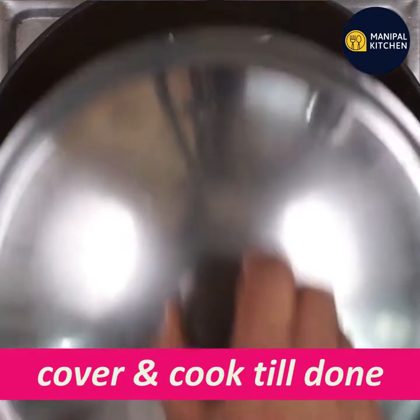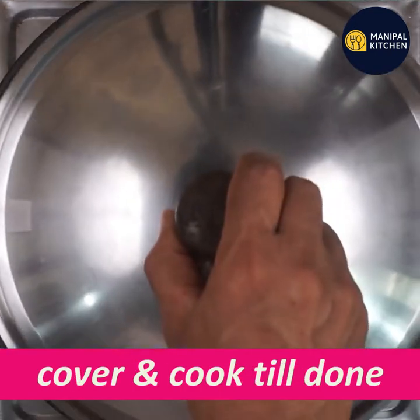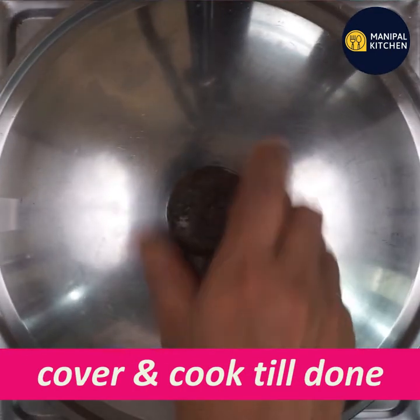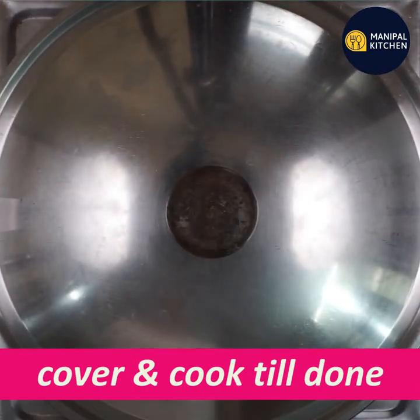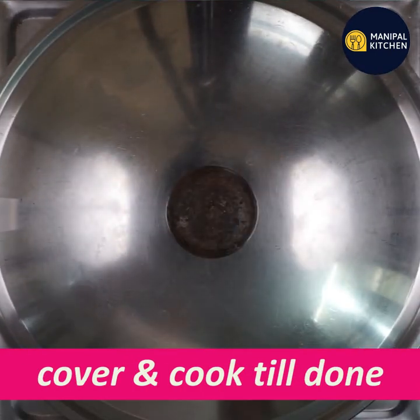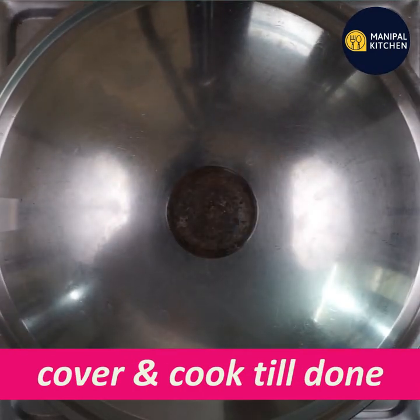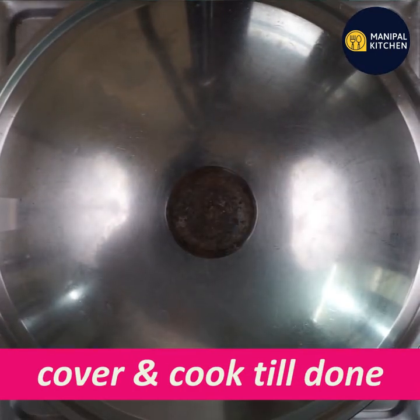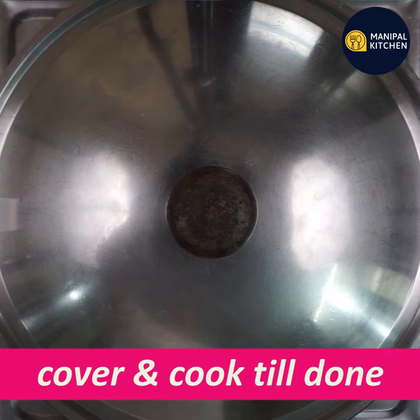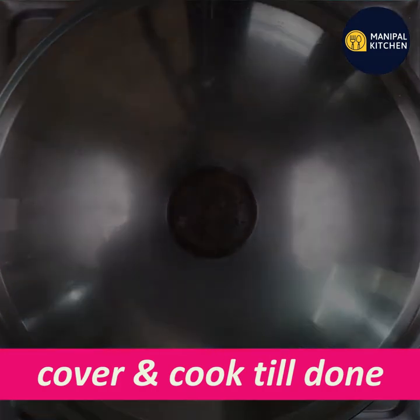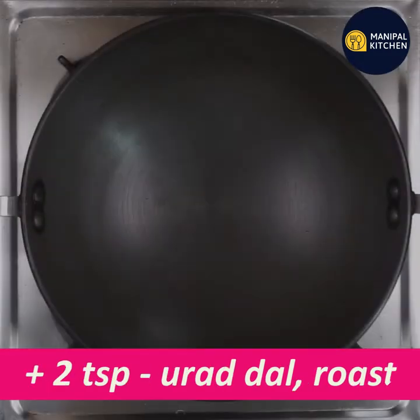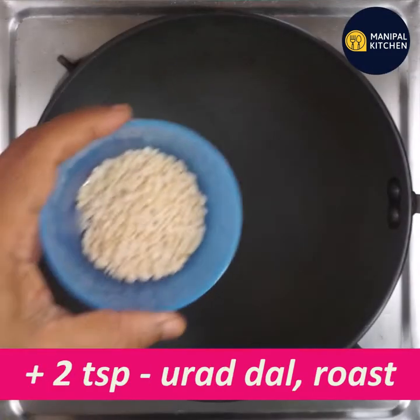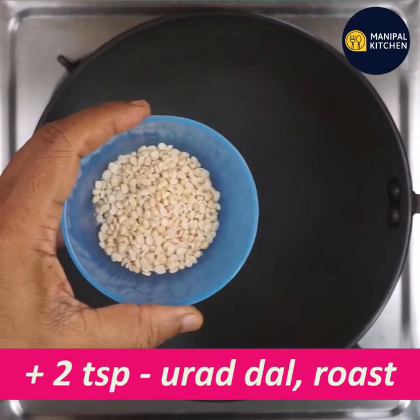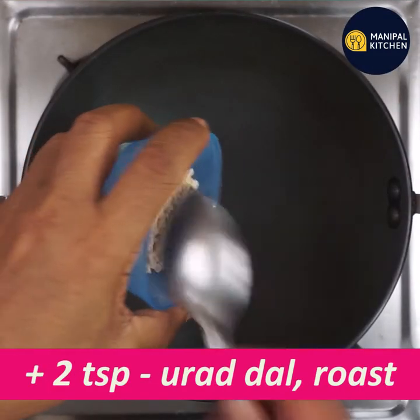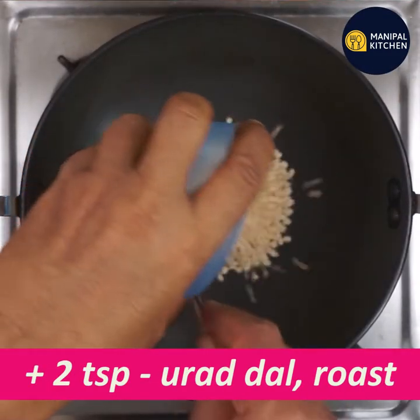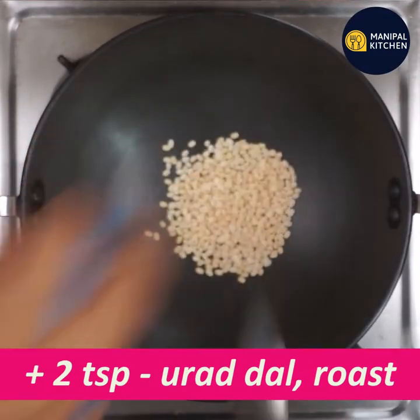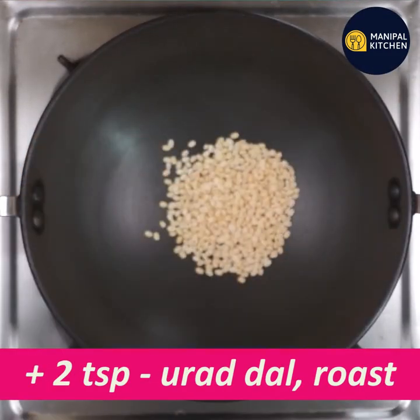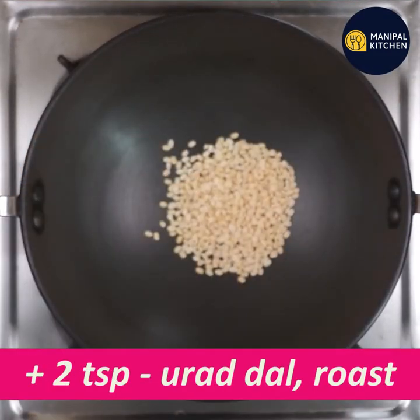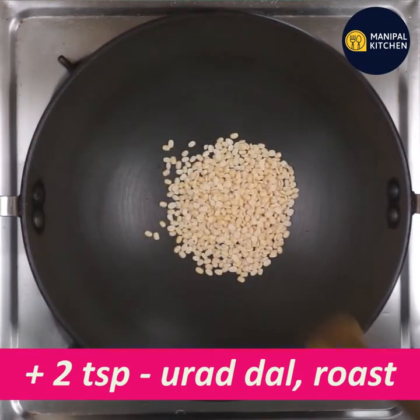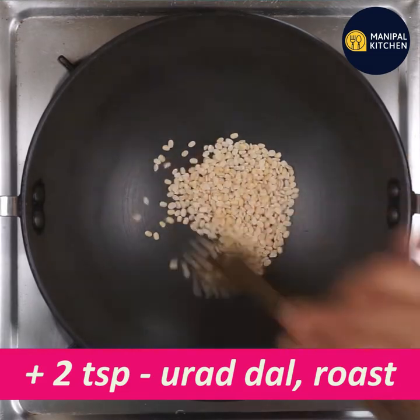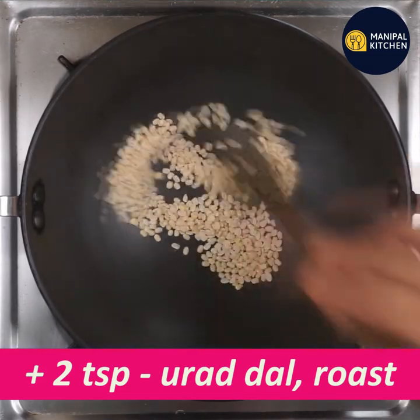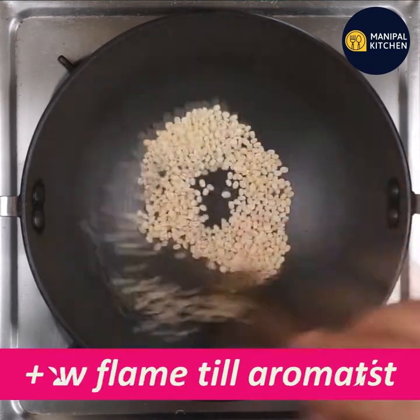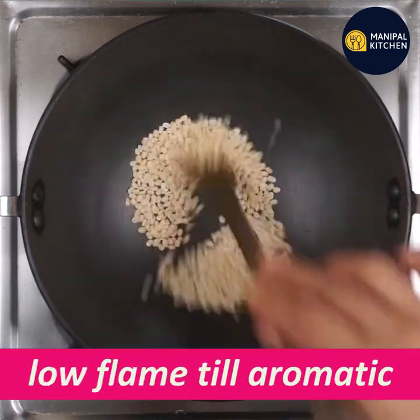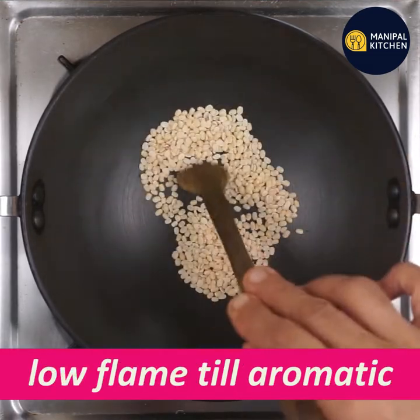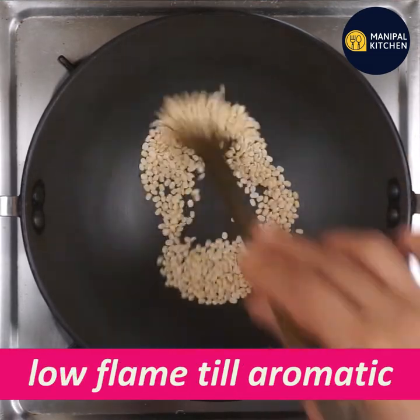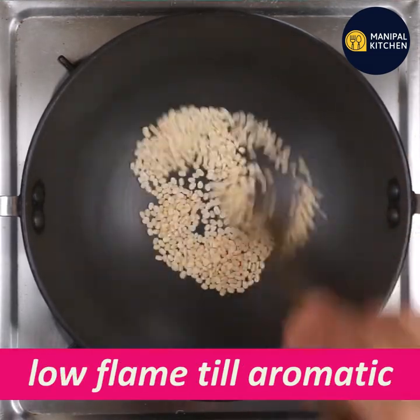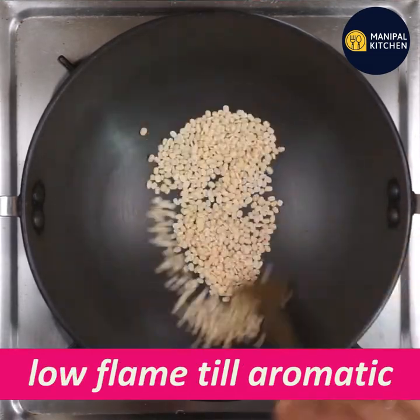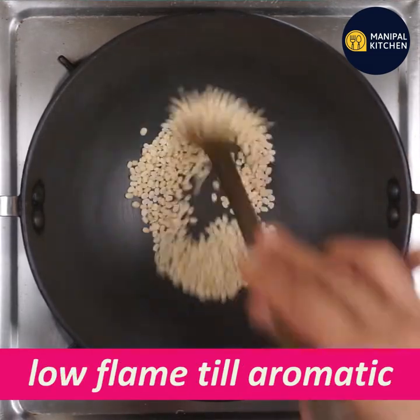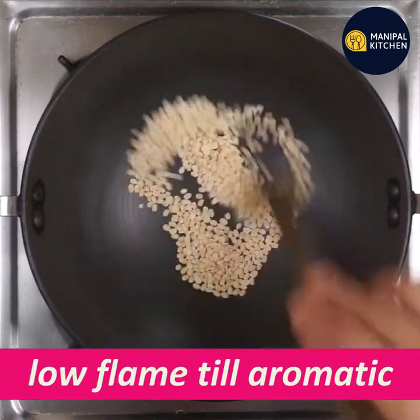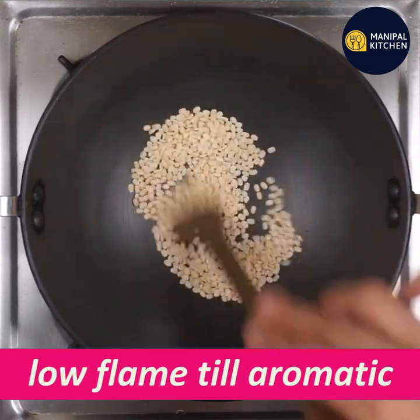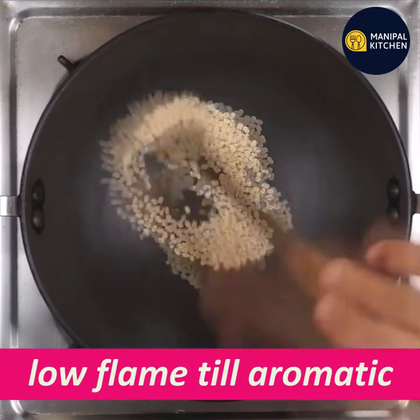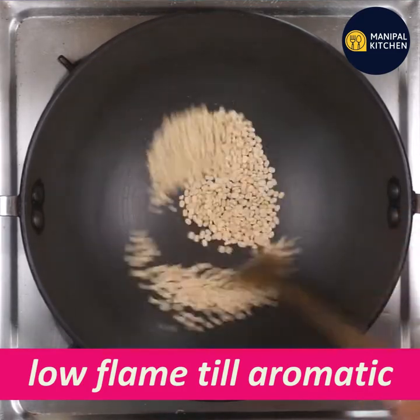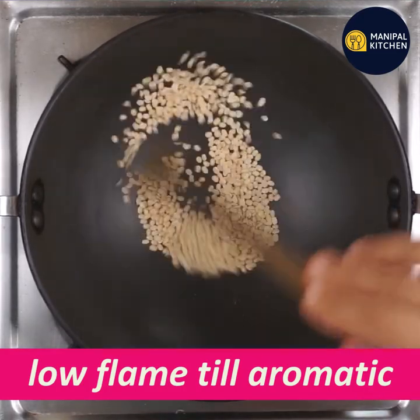Then cook it. If you cook it as a regular vegetable side, add 5 teaspoons extra. Then cook it on a low flame.